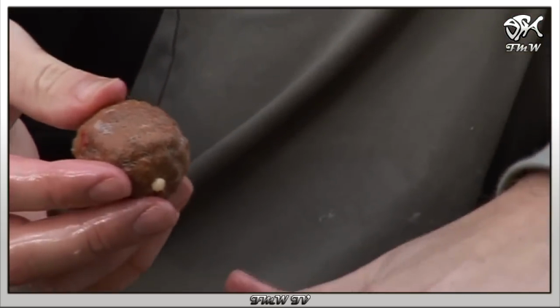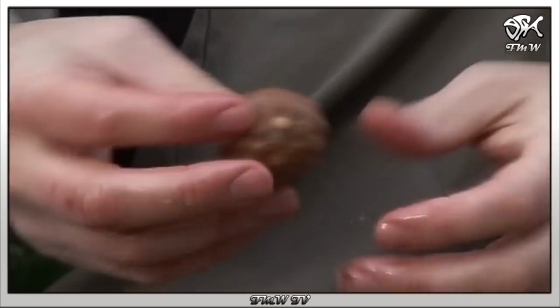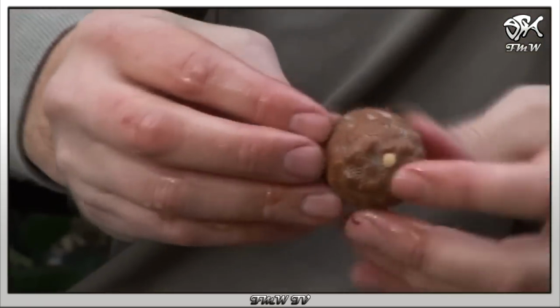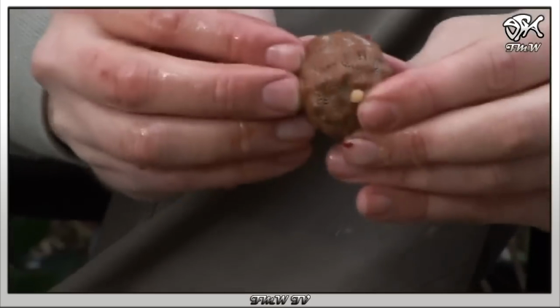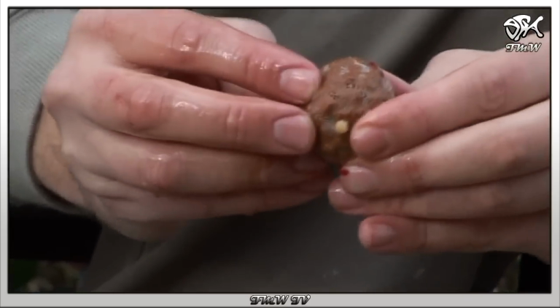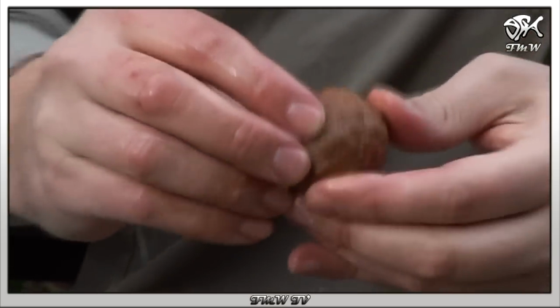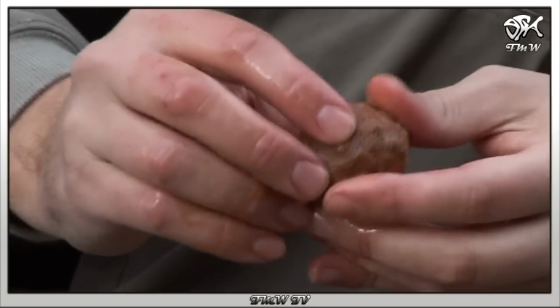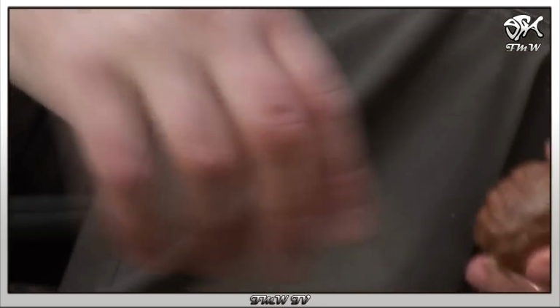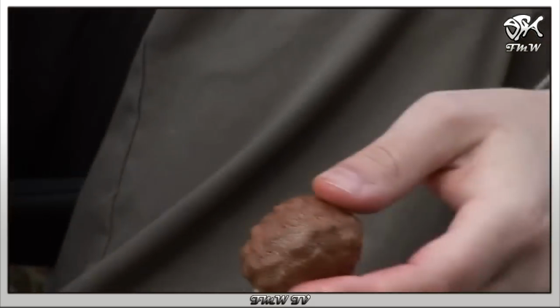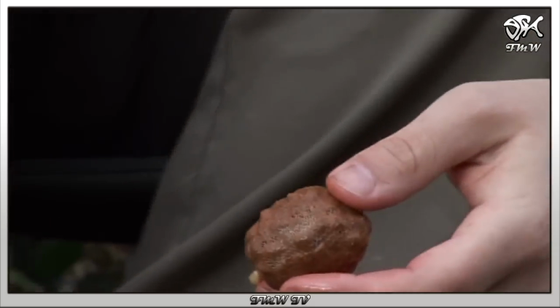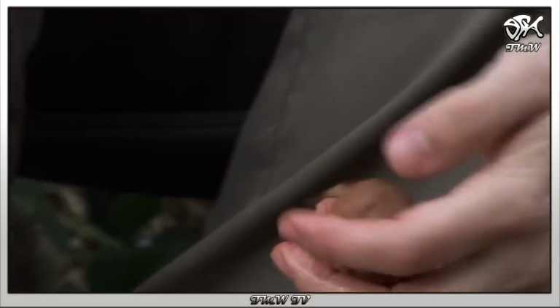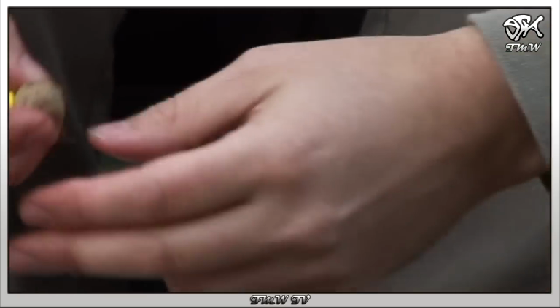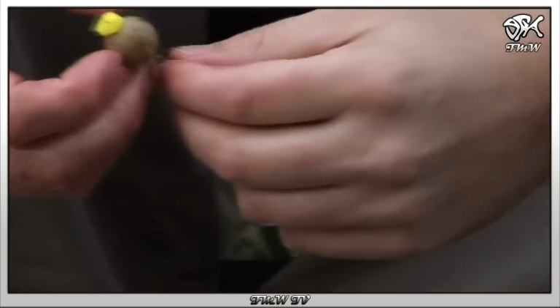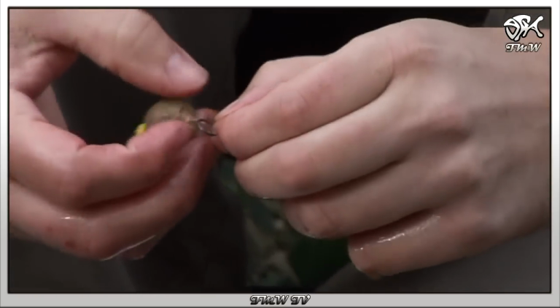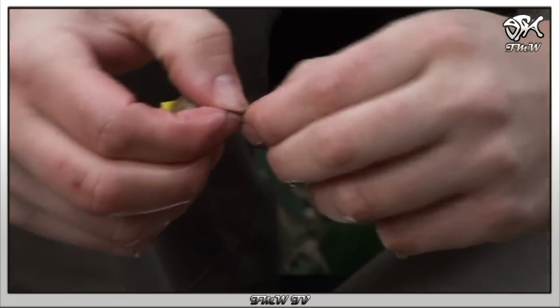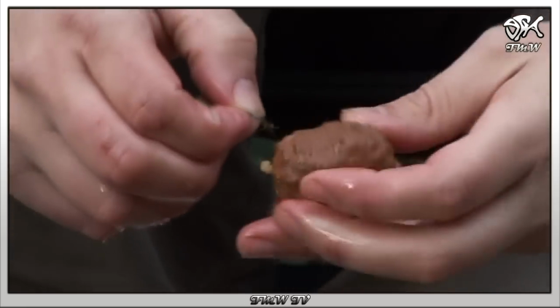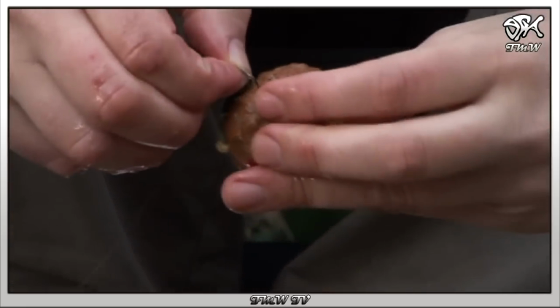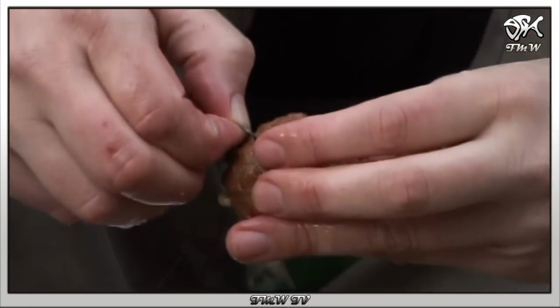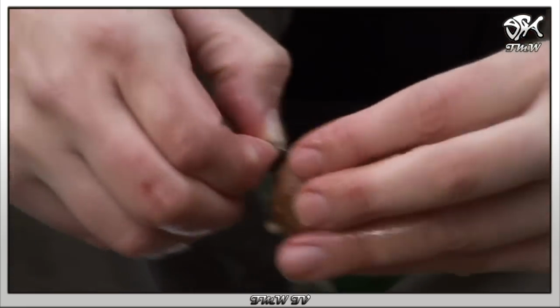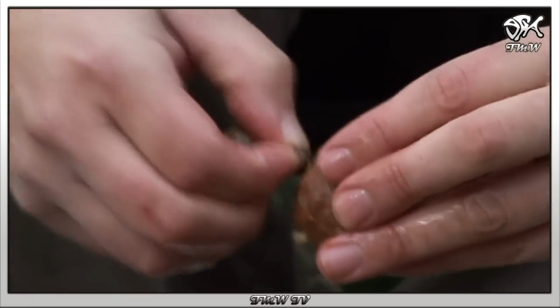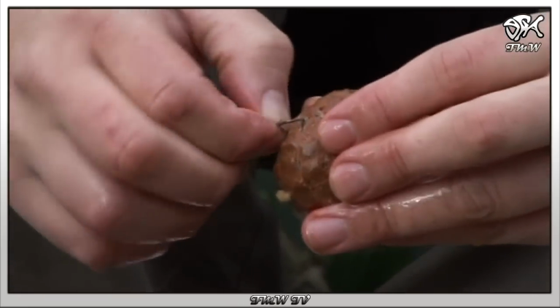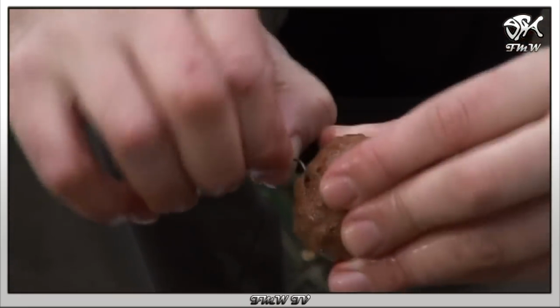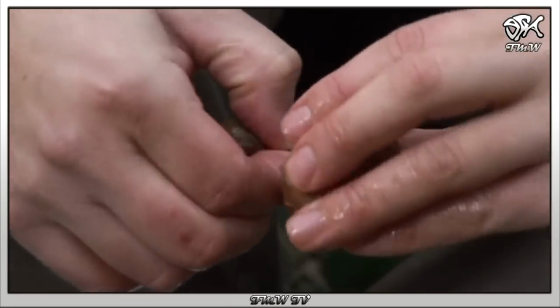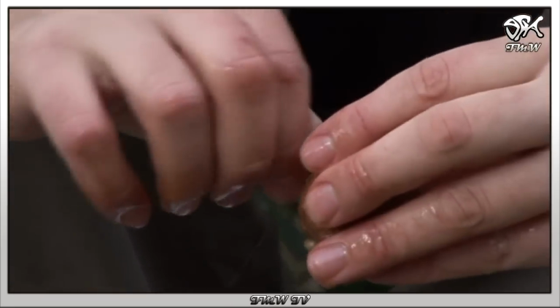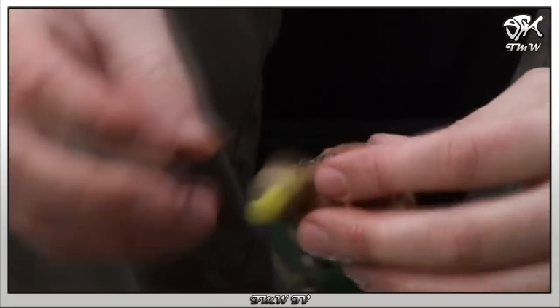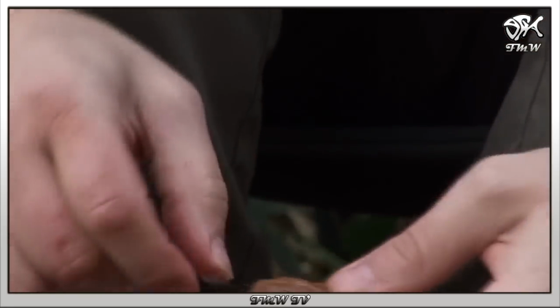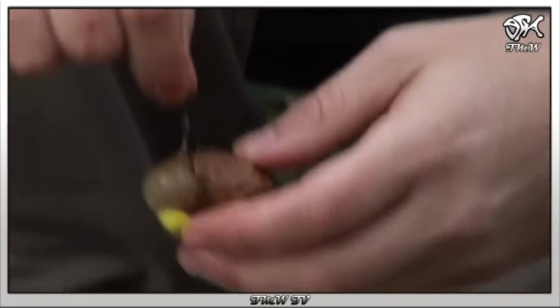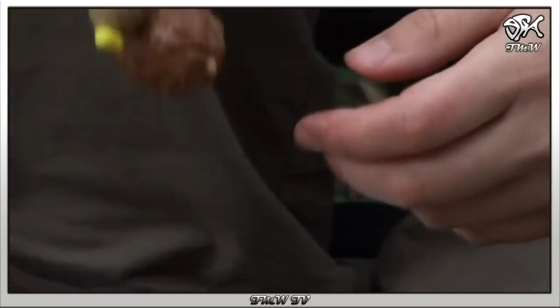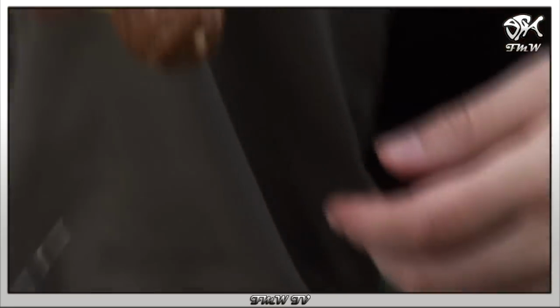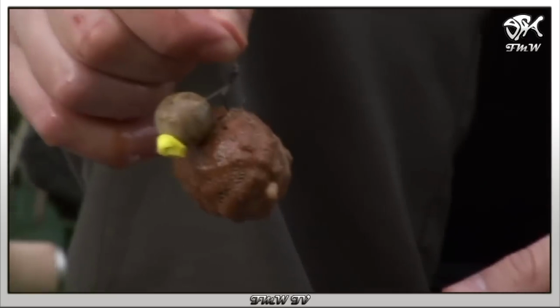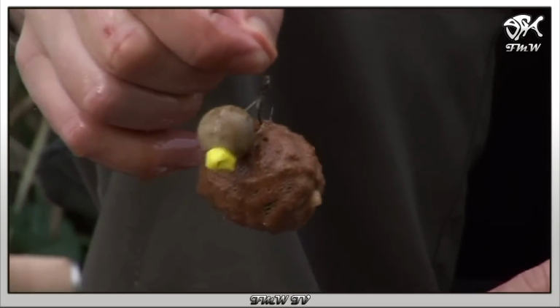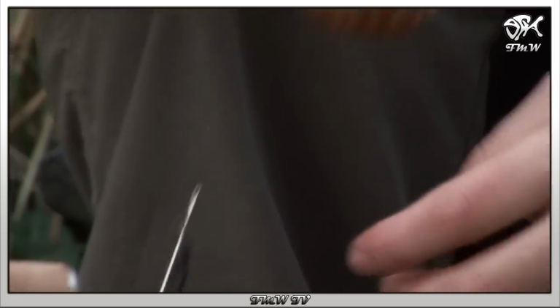Das bedeutet, dass die Pellets schon anfangen, sich aufzulösen, bevor sie auf dem Spot ankommen. Ich hänge das Netz am Haken ein, bevor ich den Köder auswerfe oder mit dem Boot ablege.